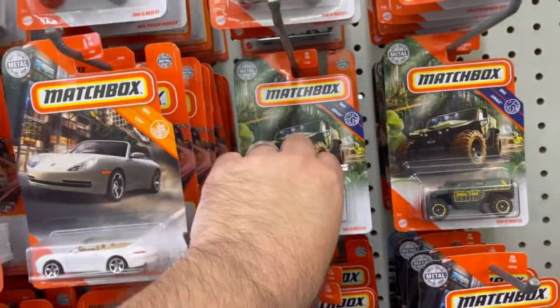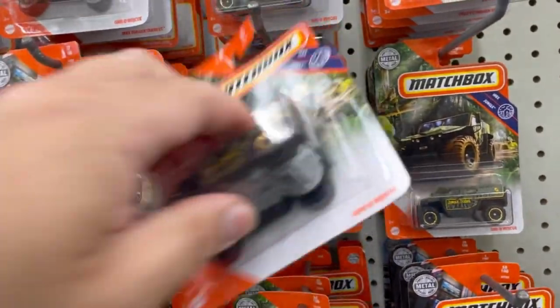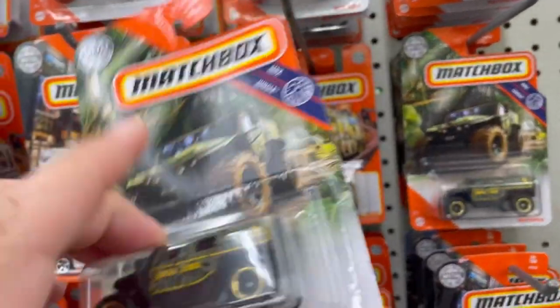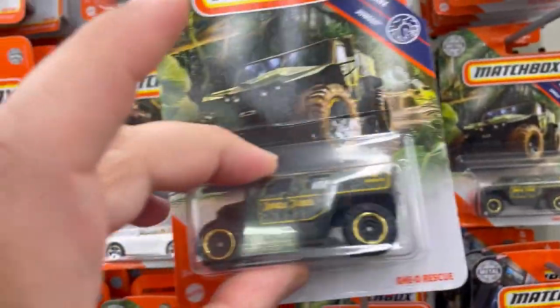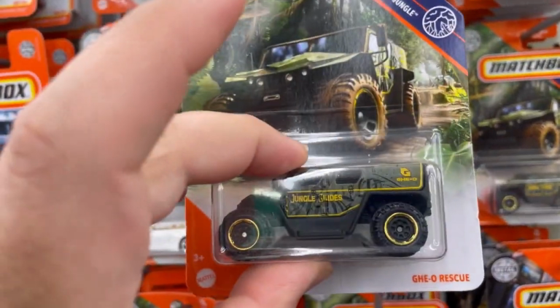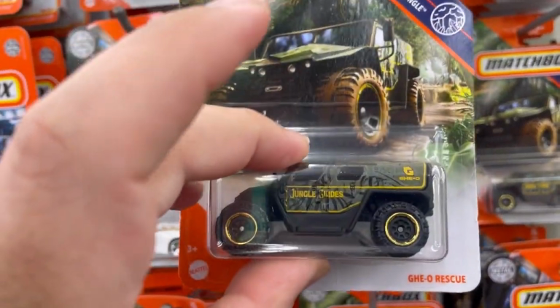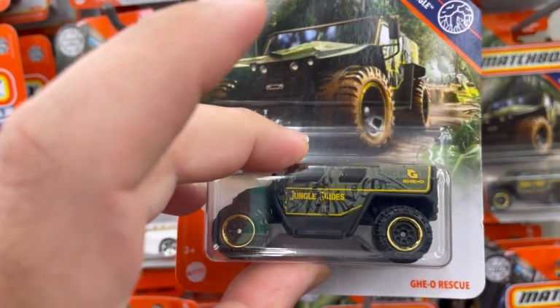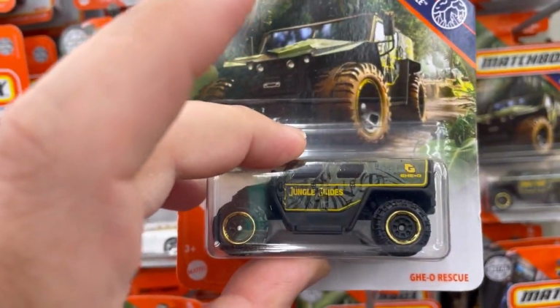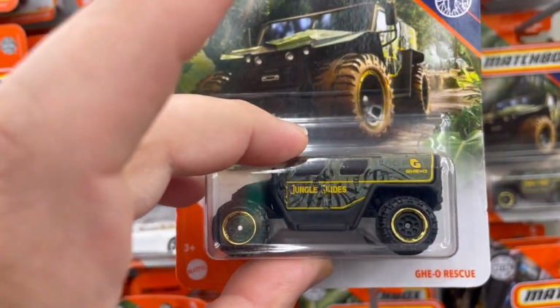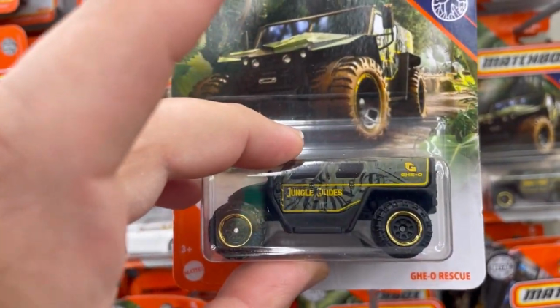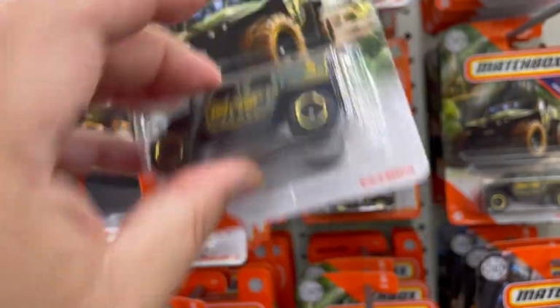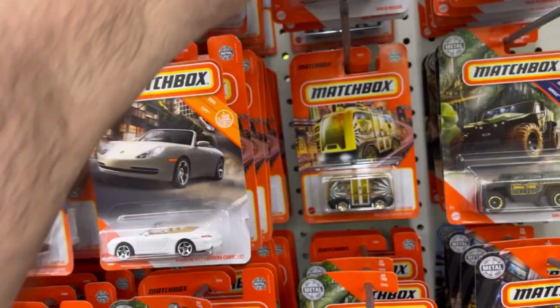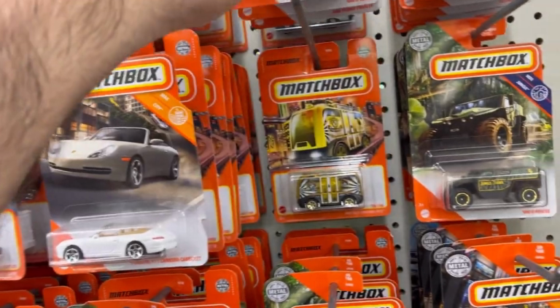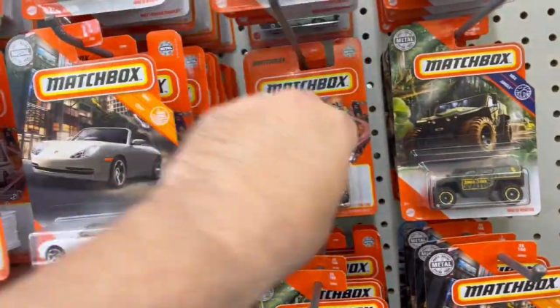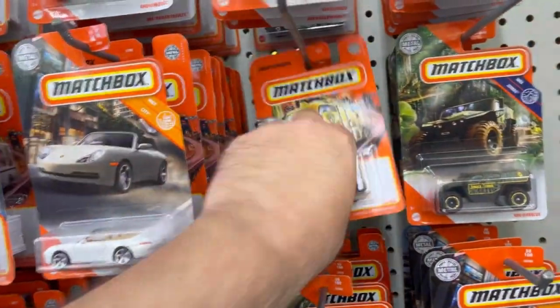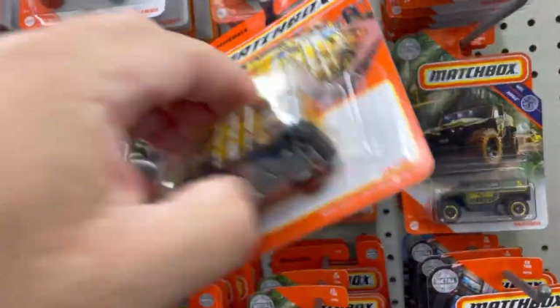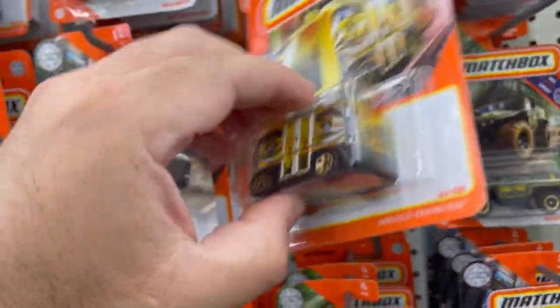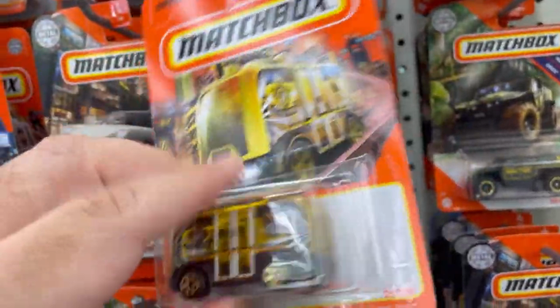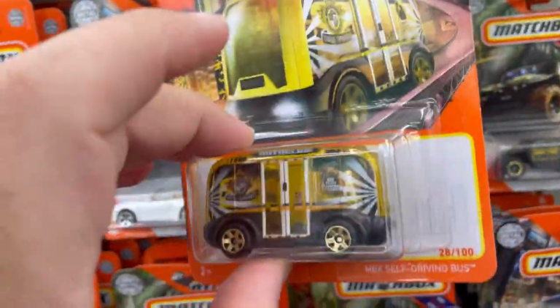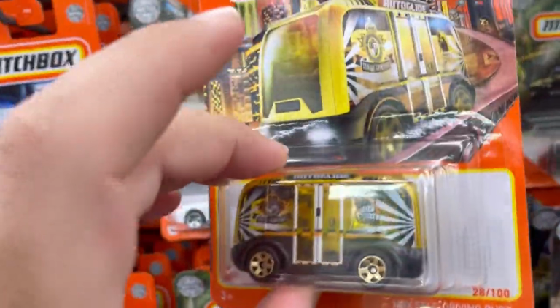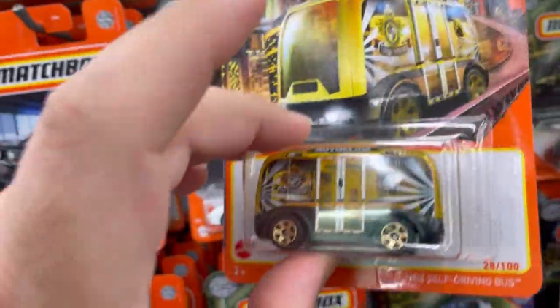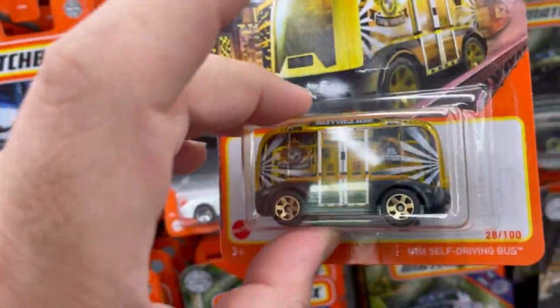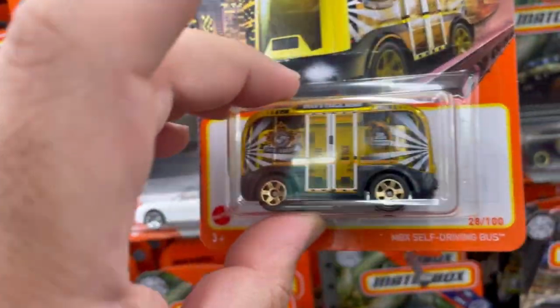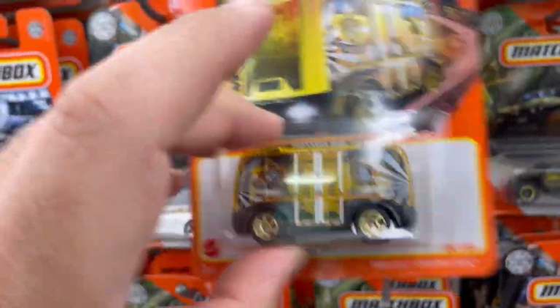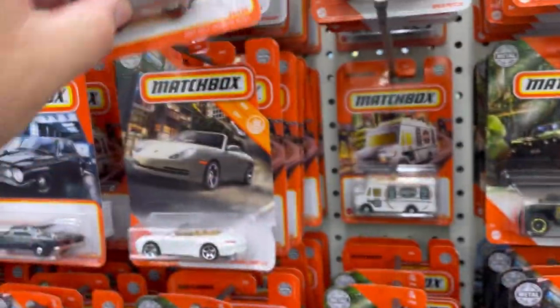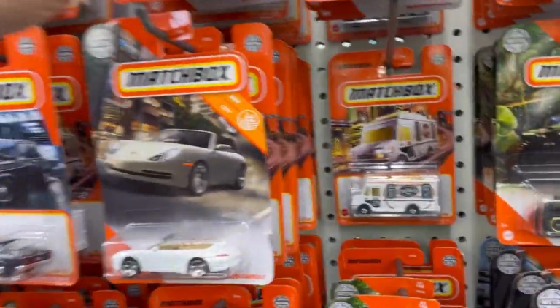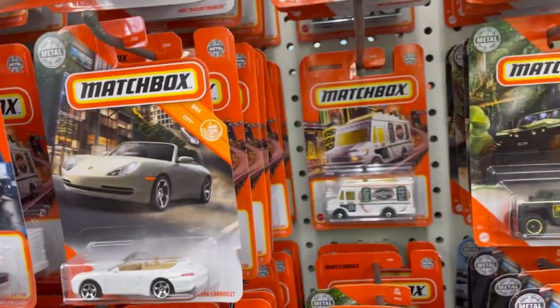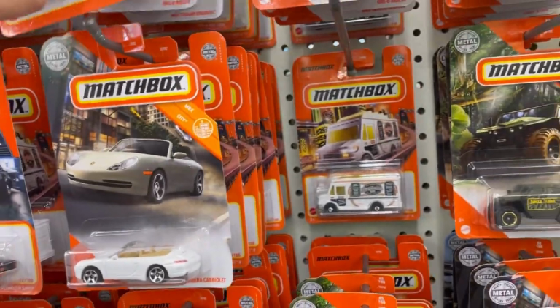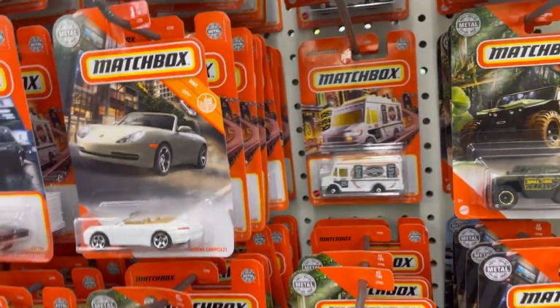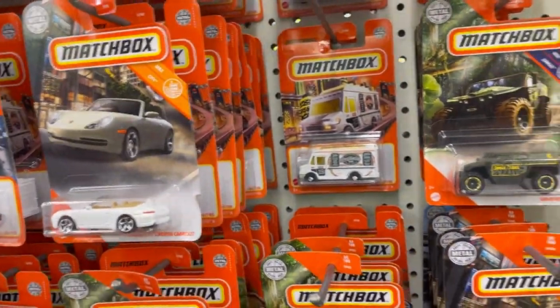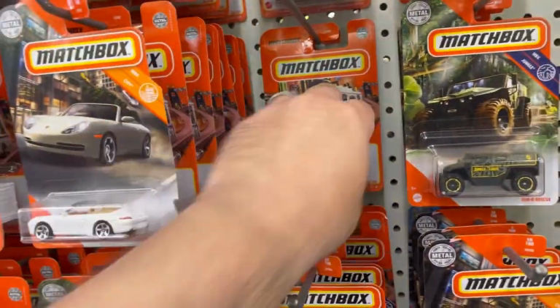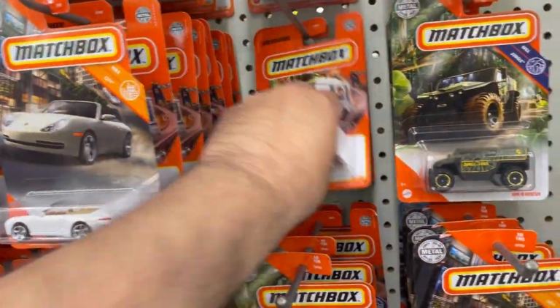These only come in 24 pieces per case, so there are a lot of three-peats in the cases.